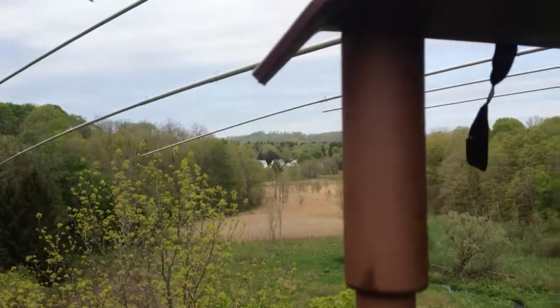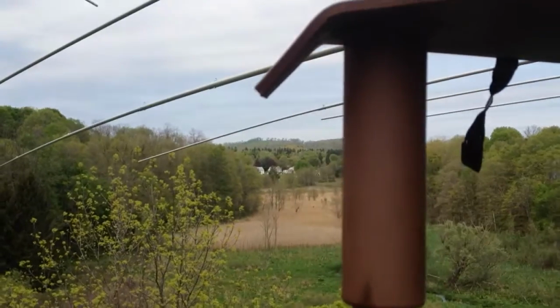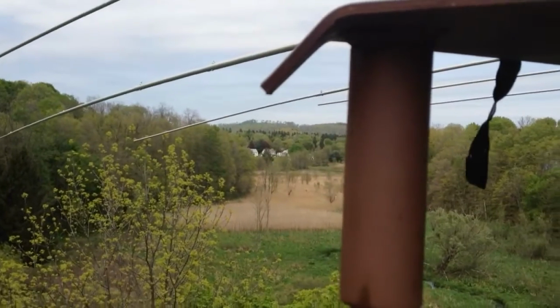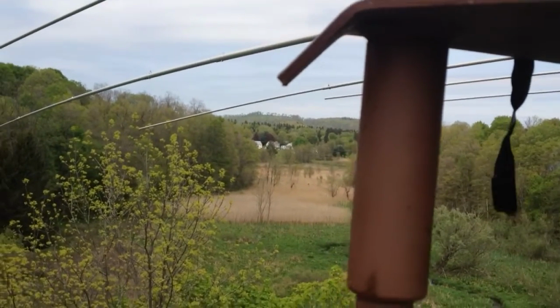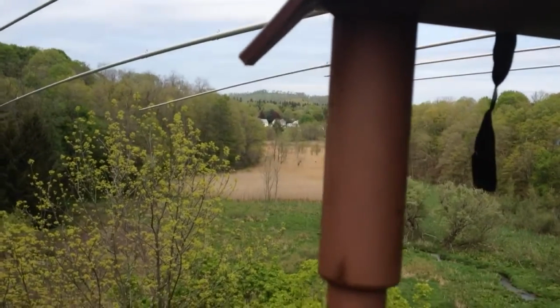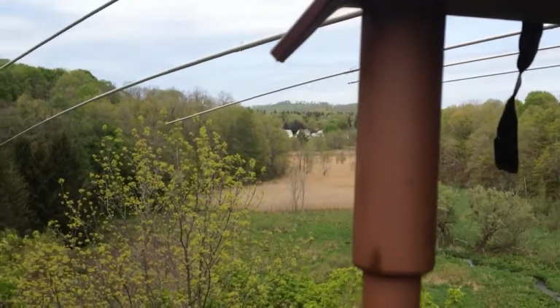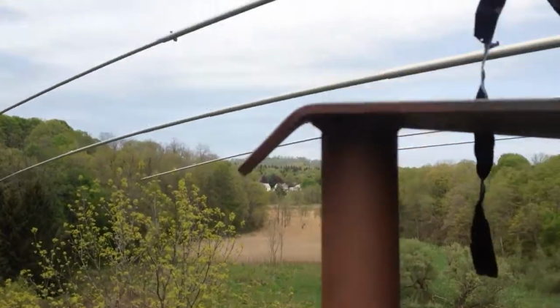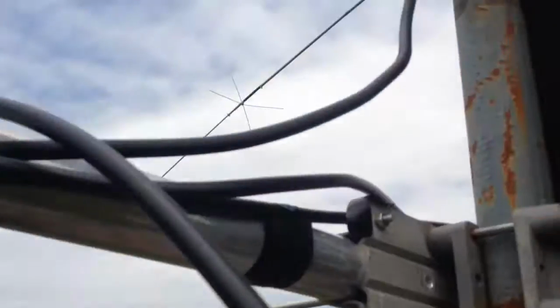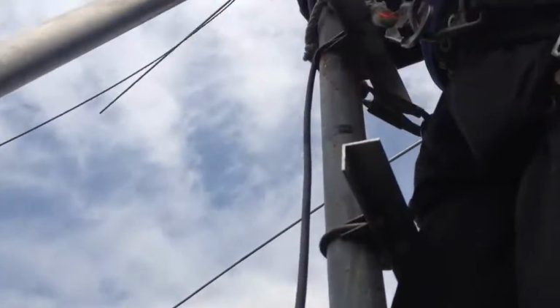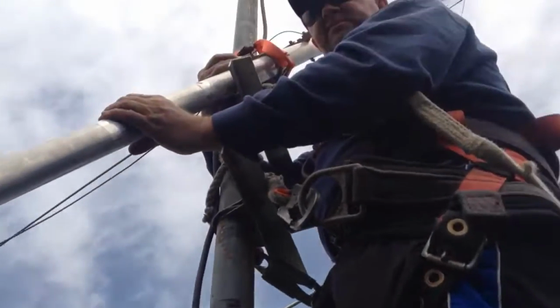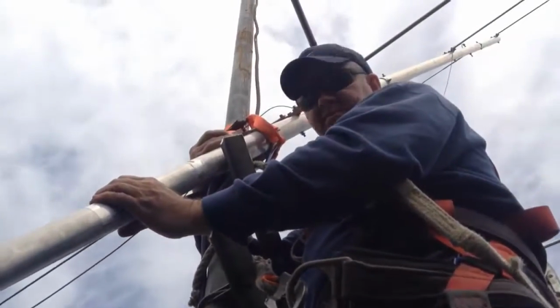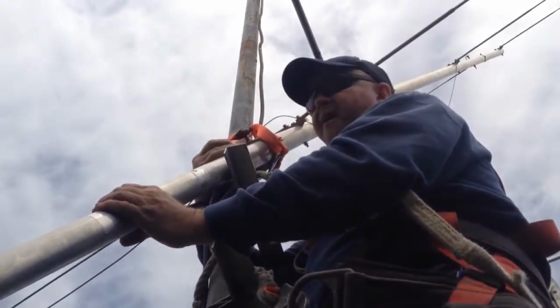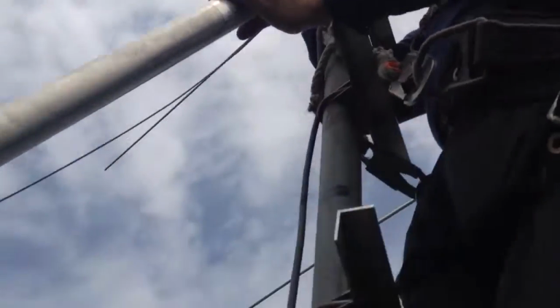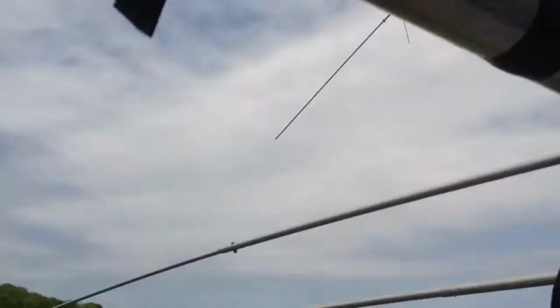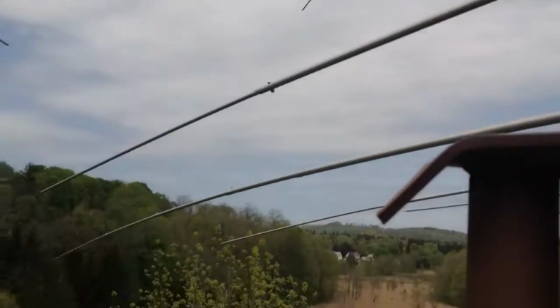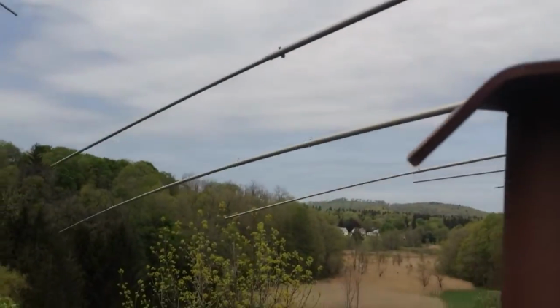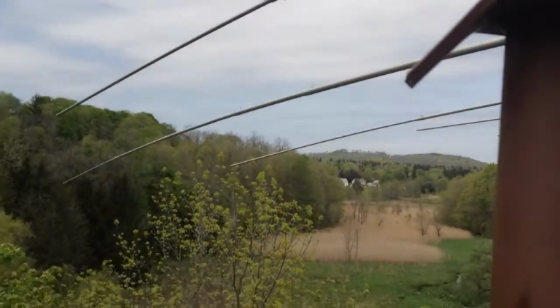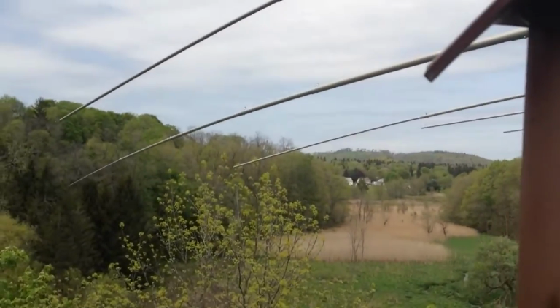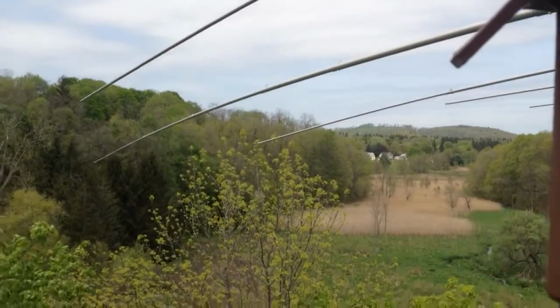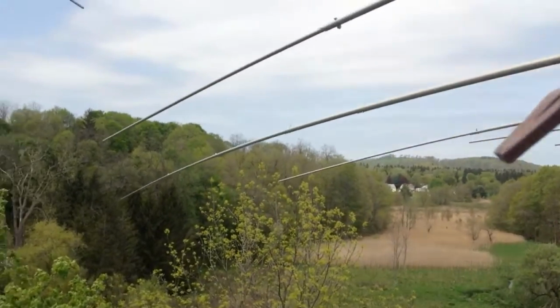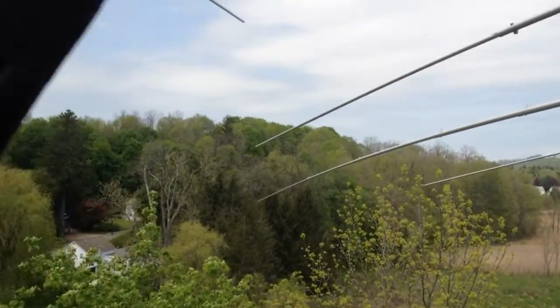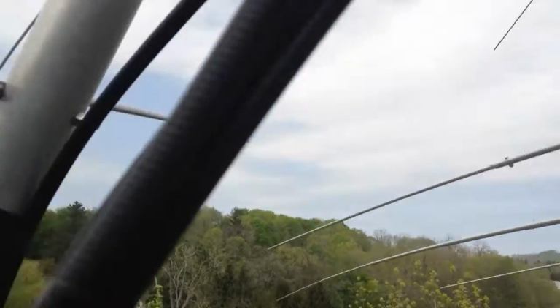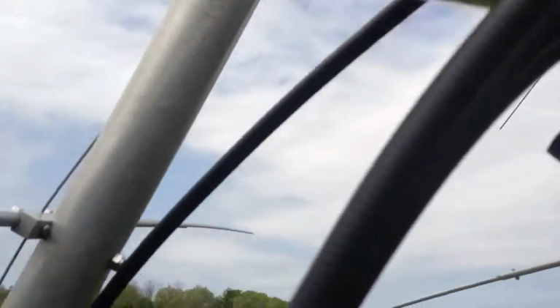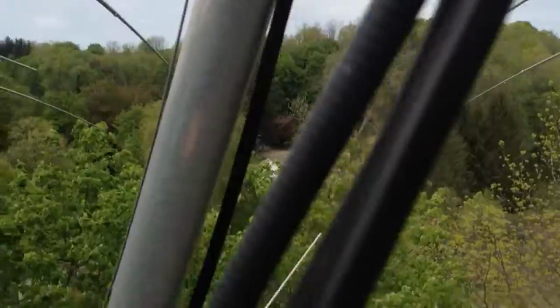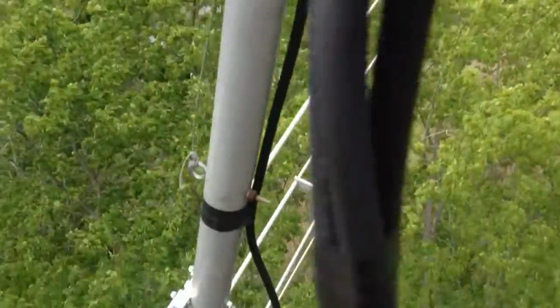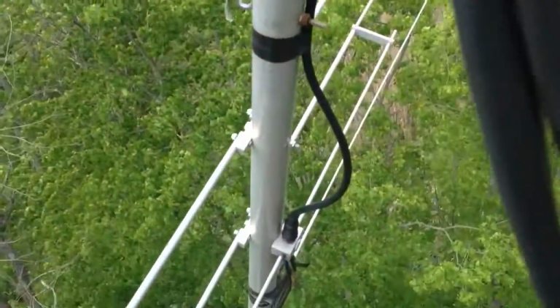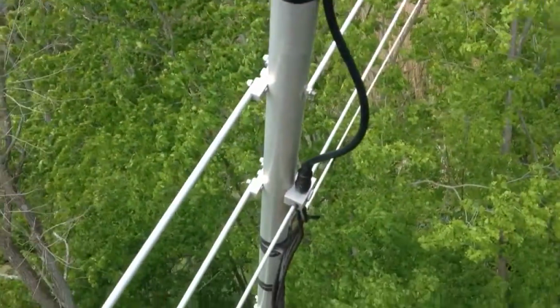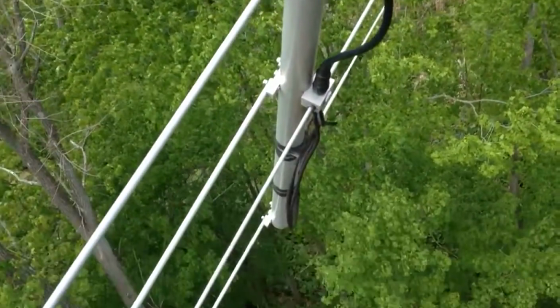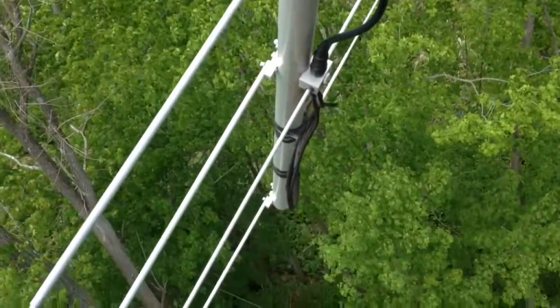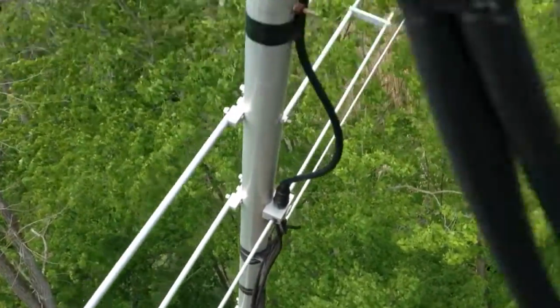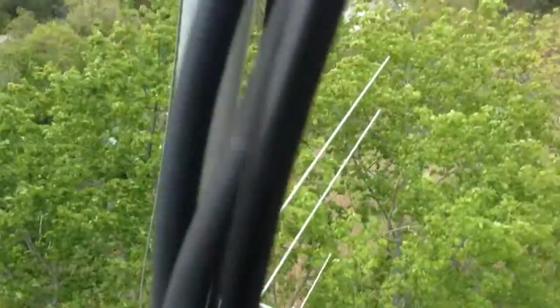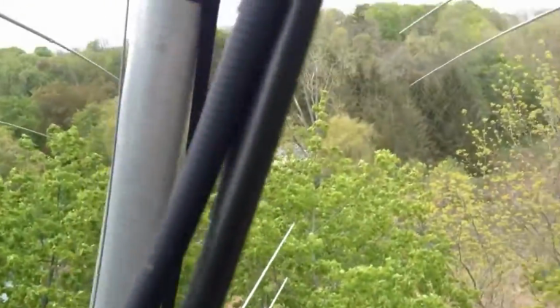Hey guys, Lee WW2DX here on the tower with Ray W2RE up here above me. We're at the W2 Quaker site, and what we're doing here is doing a repair on a 6-meter 6M7 Yagi.